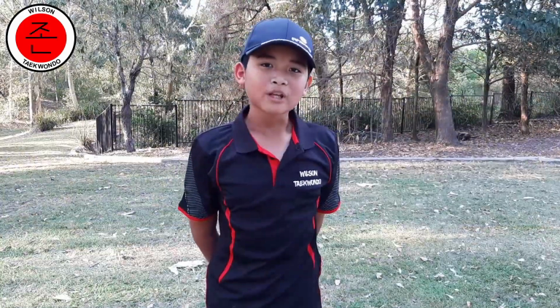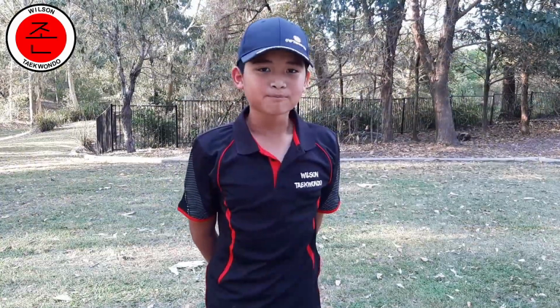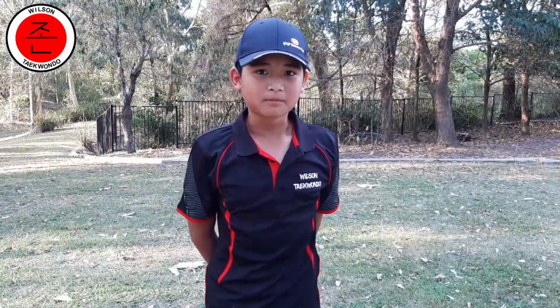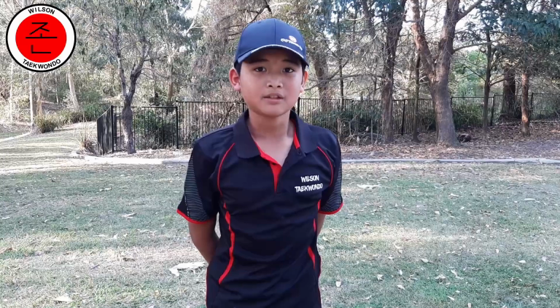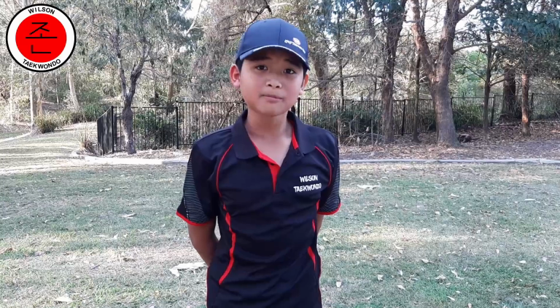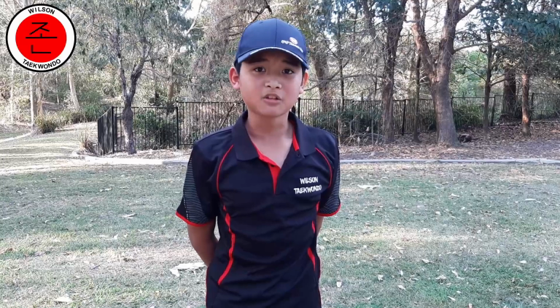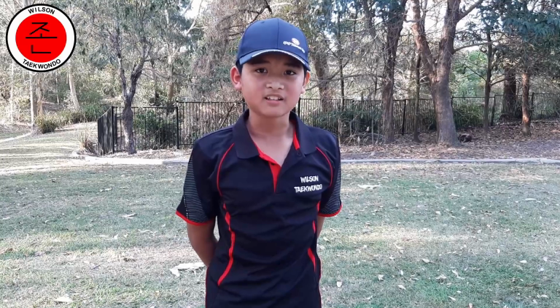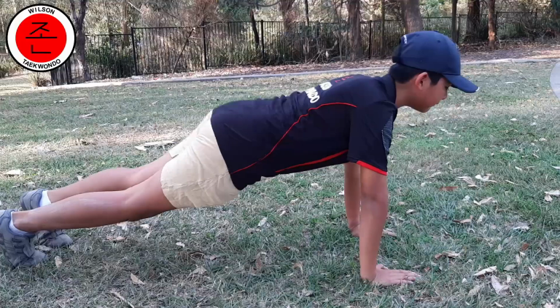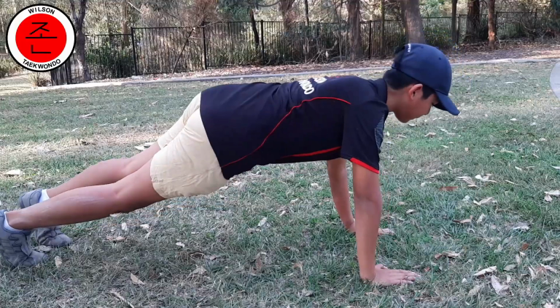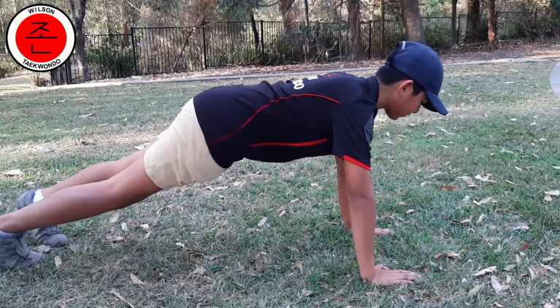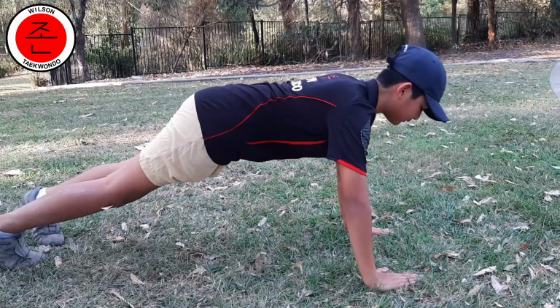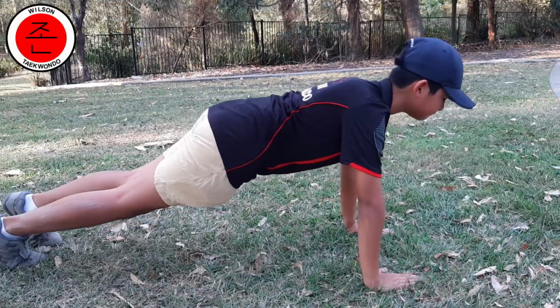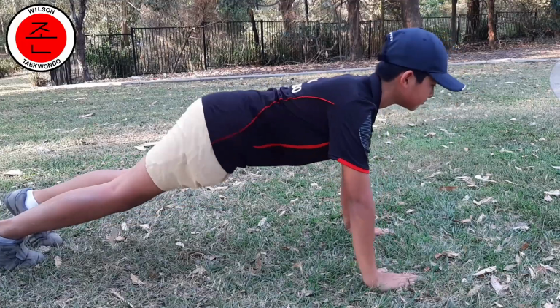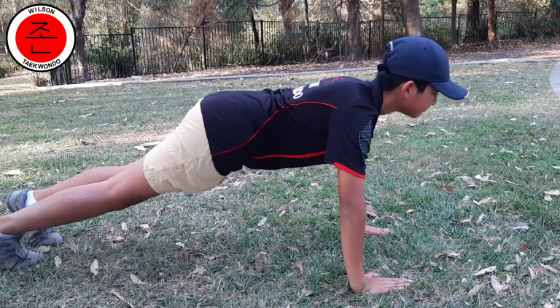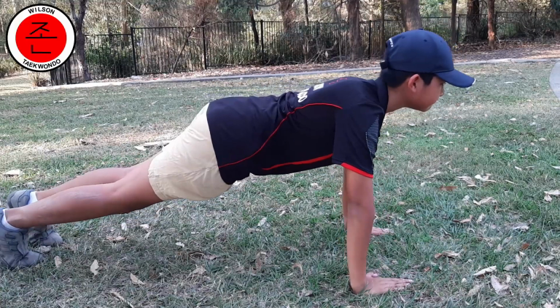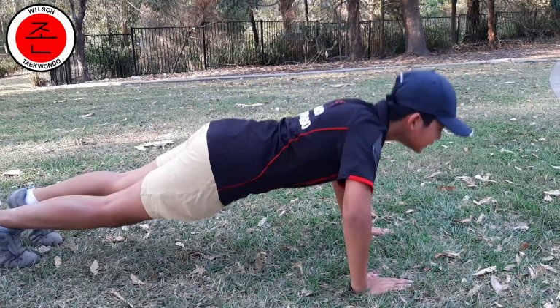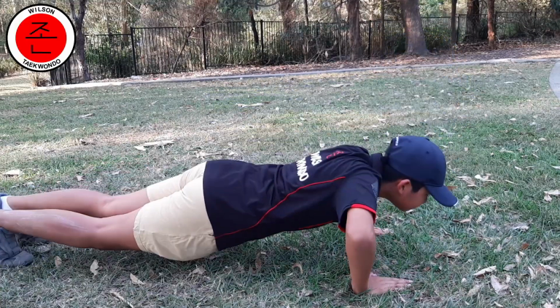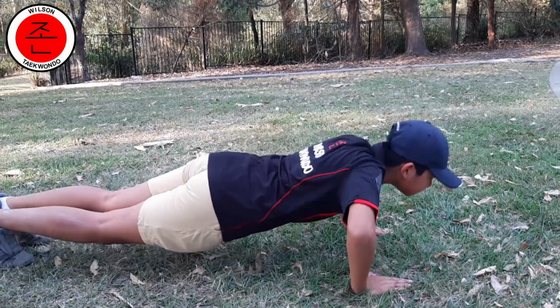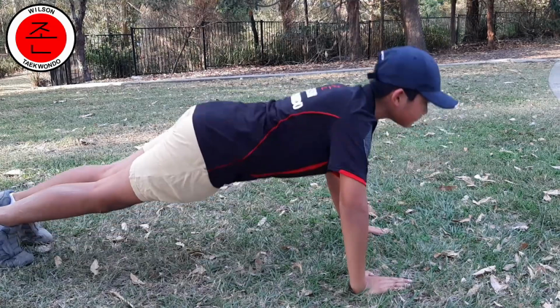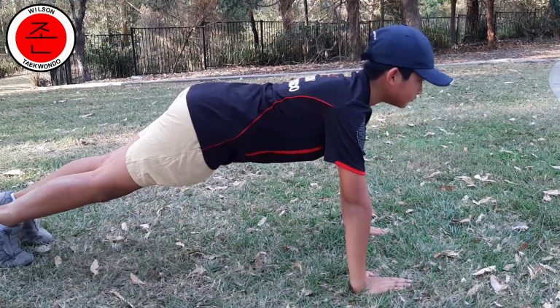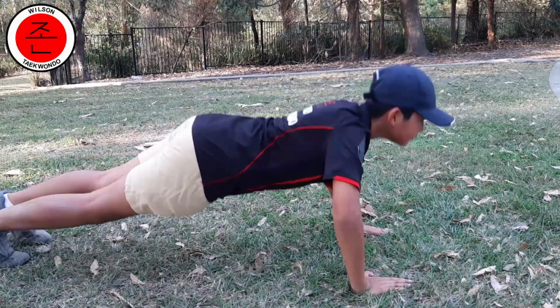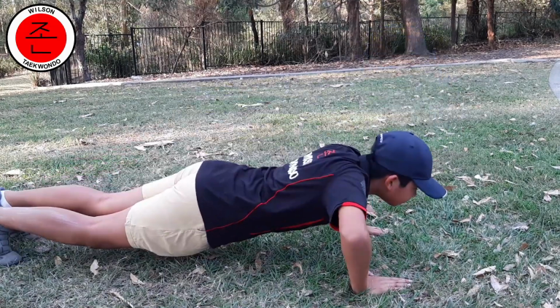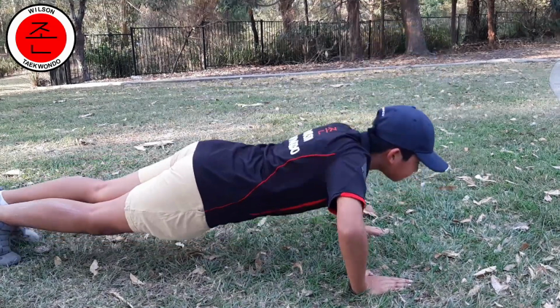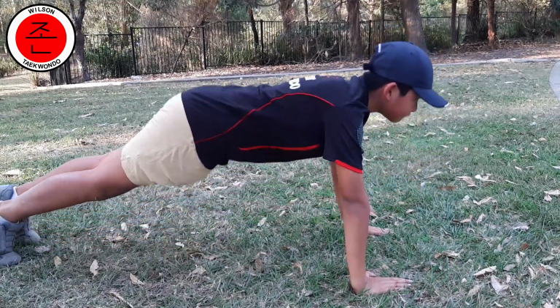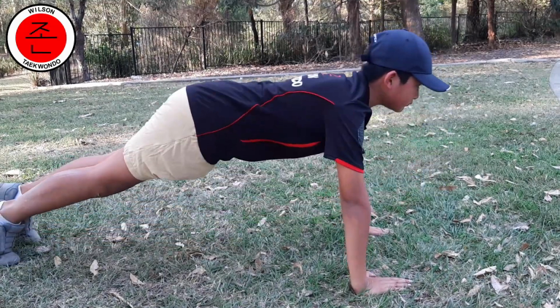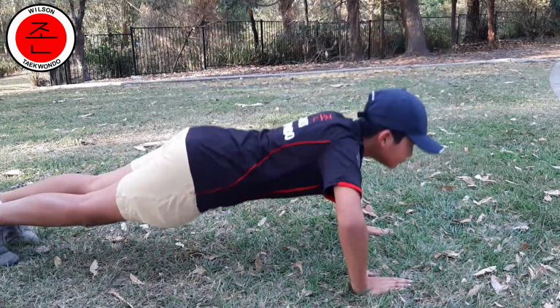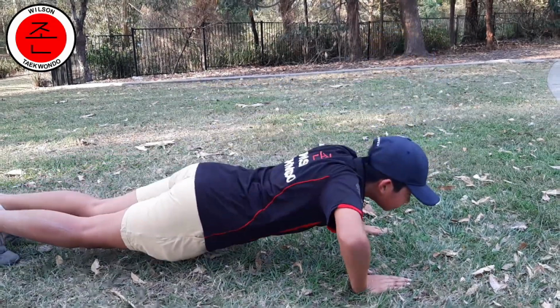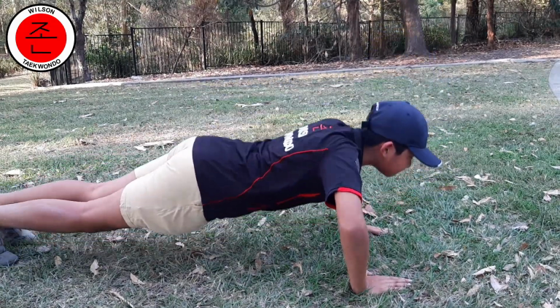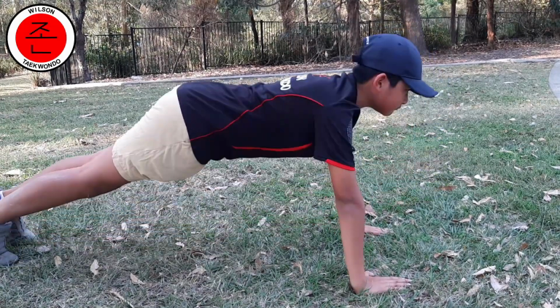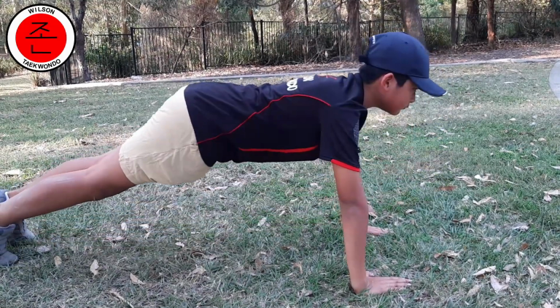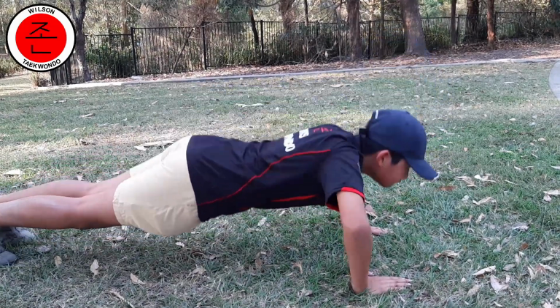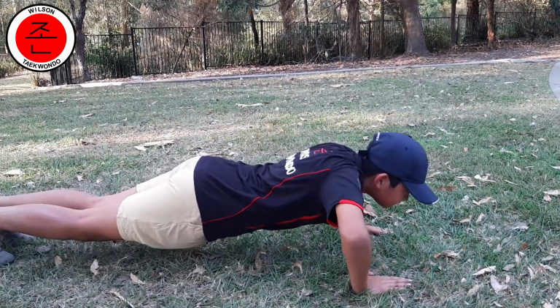25 push-ups. Do as many as you can. Let's do it.